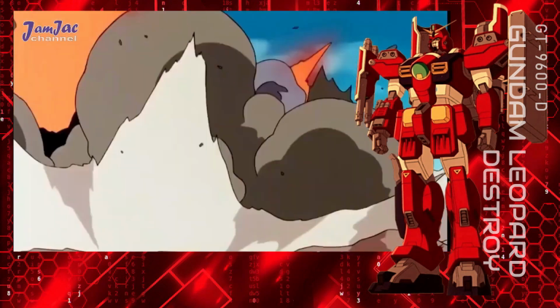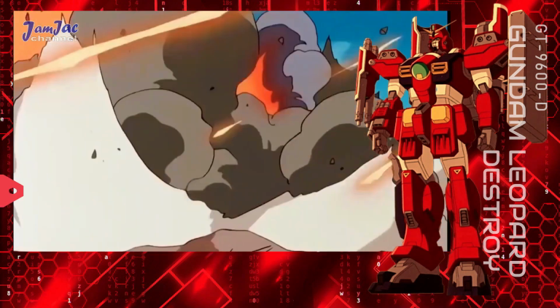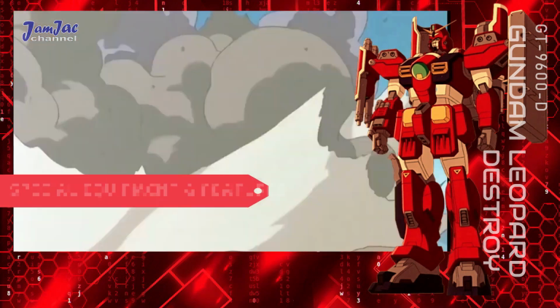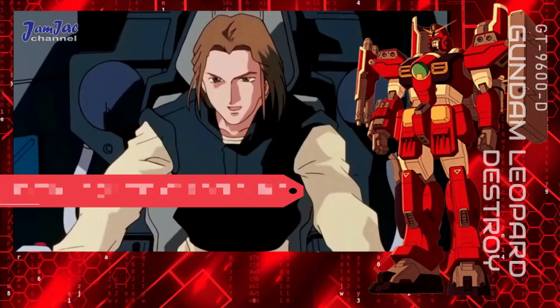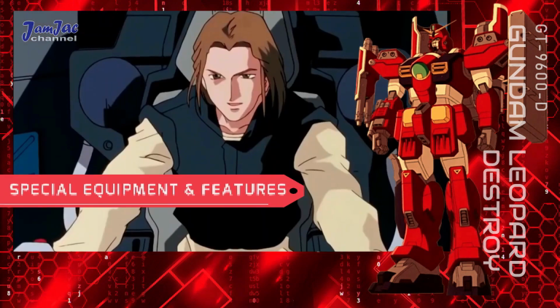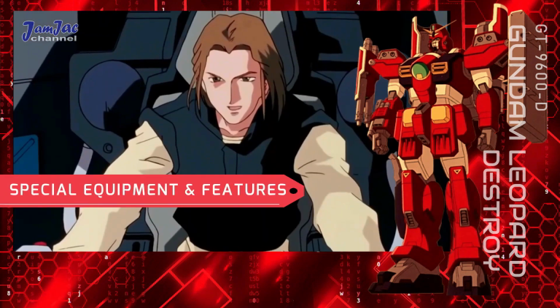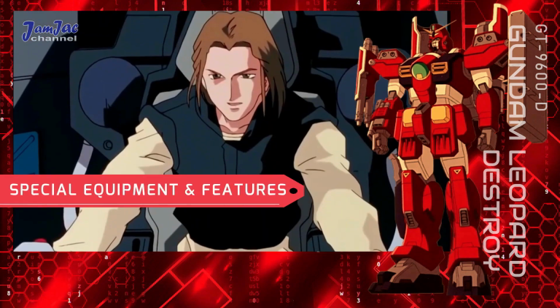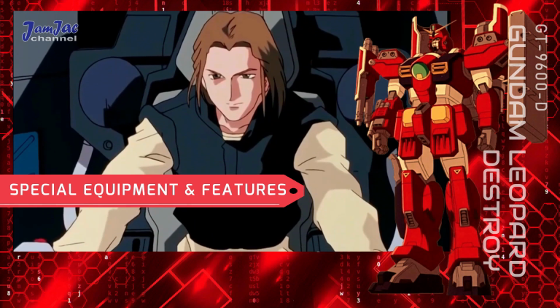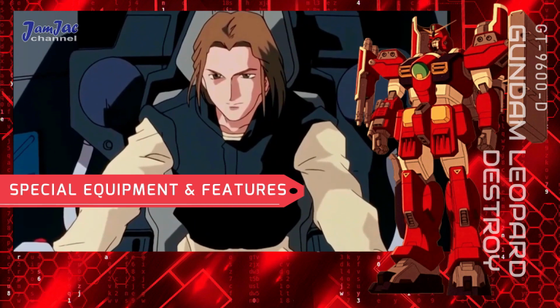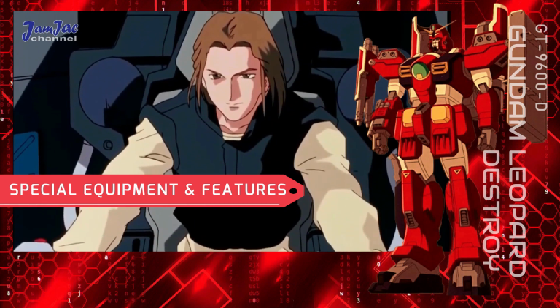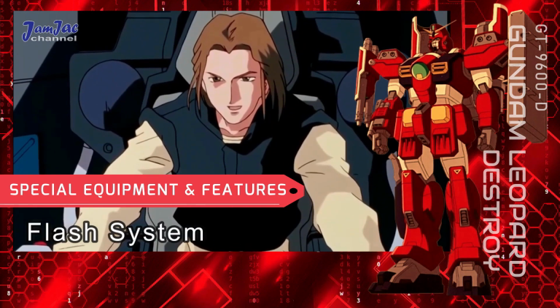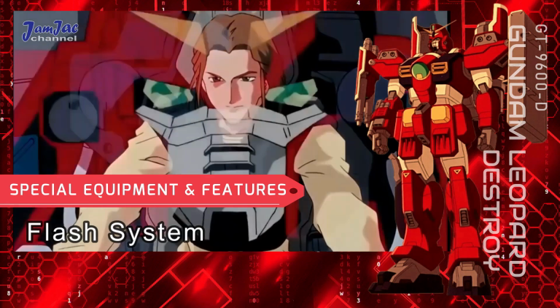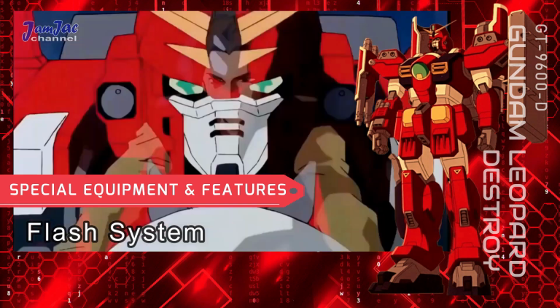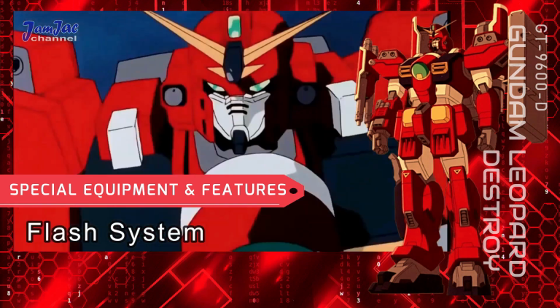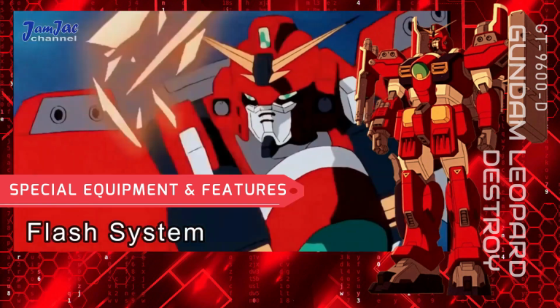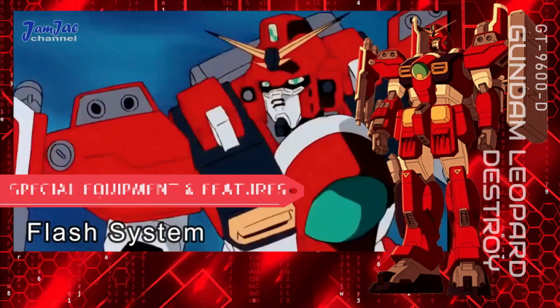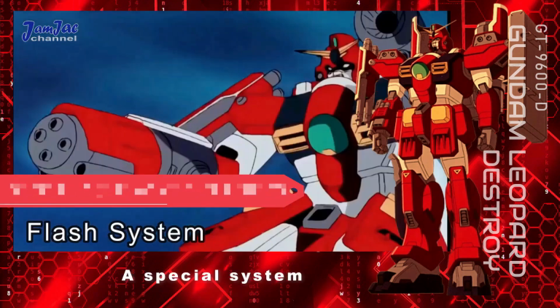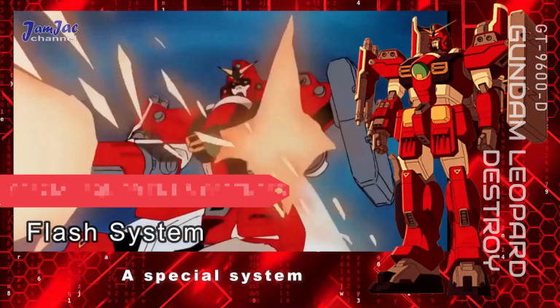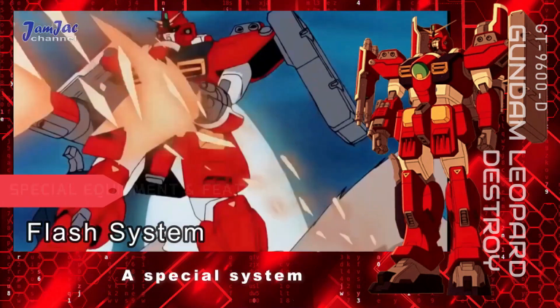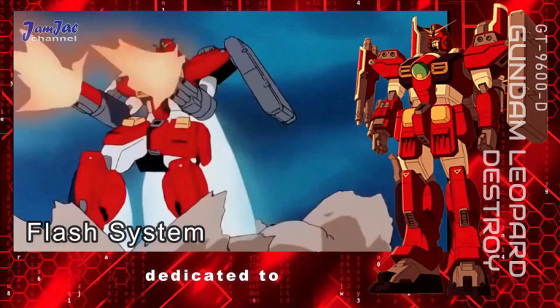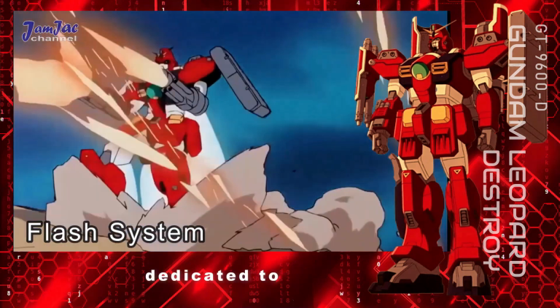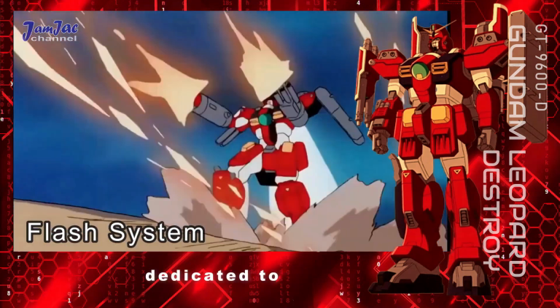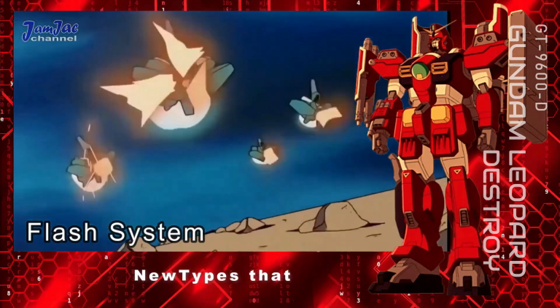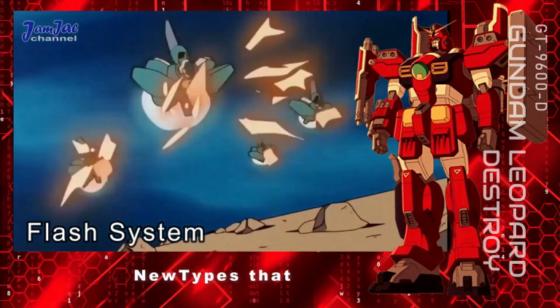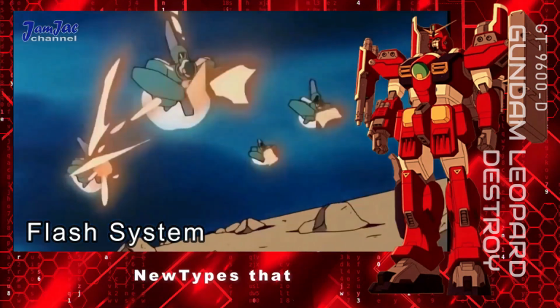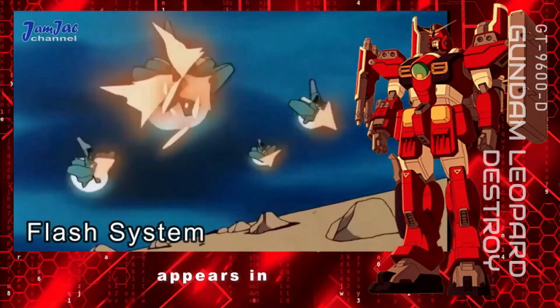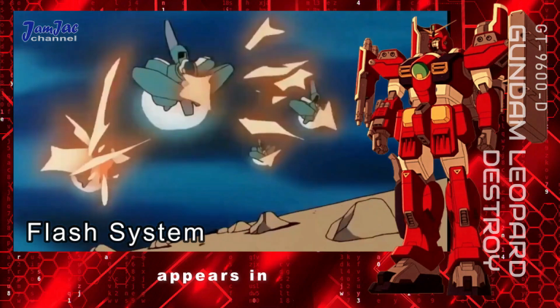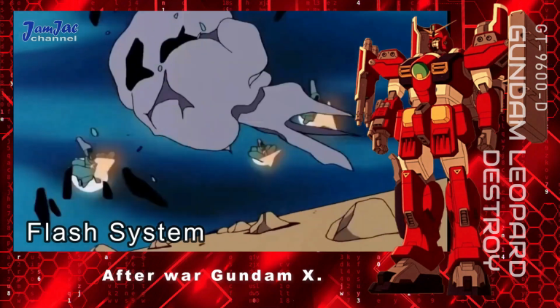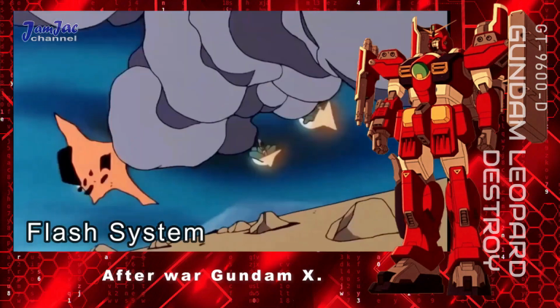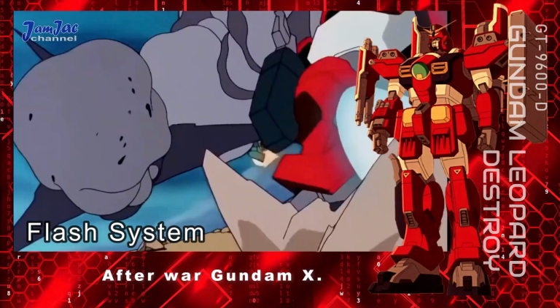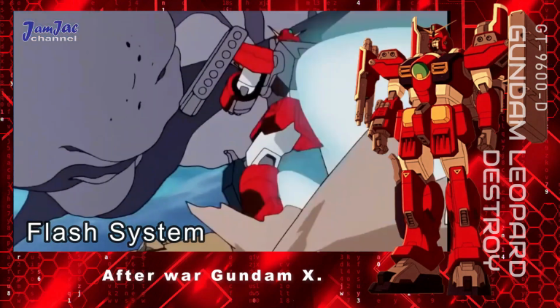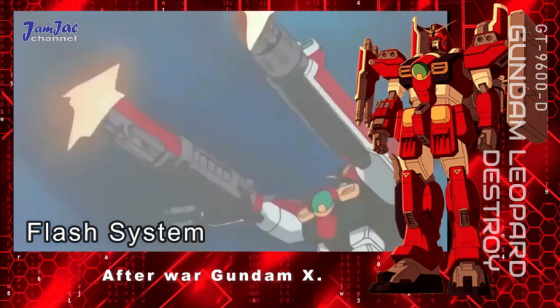Special equipment and features. Flash system — a special system dedicated to new types that appears in After War Gundam X.